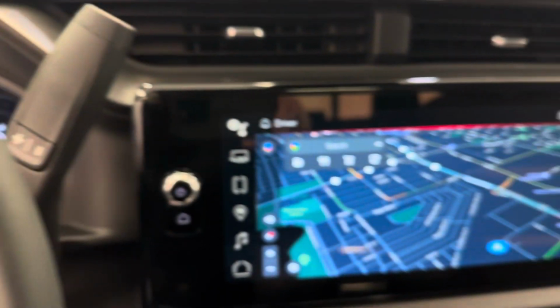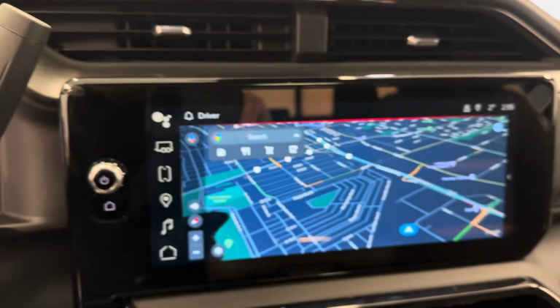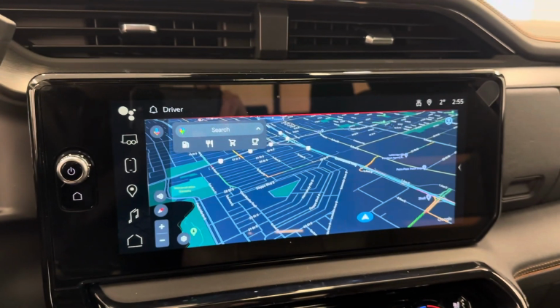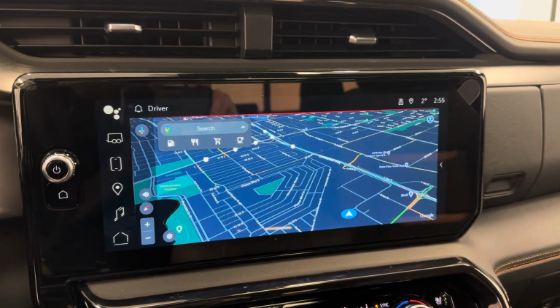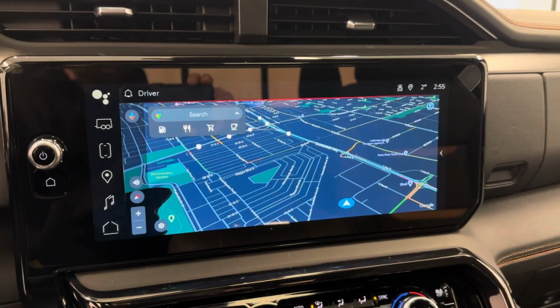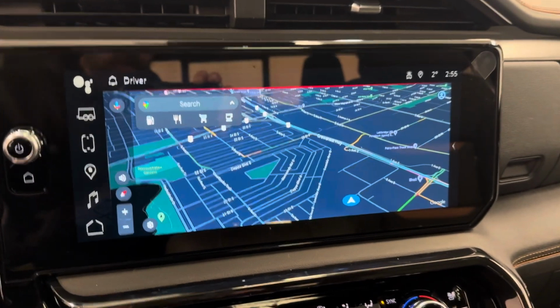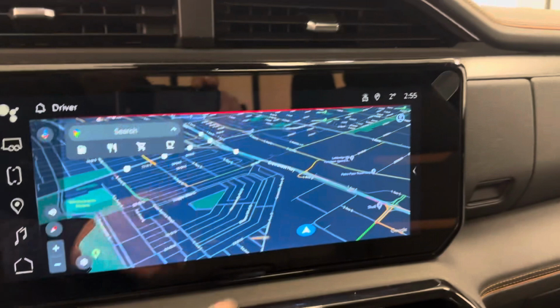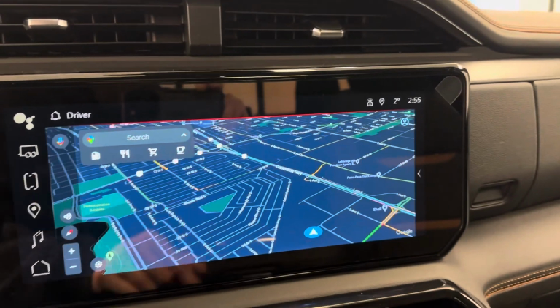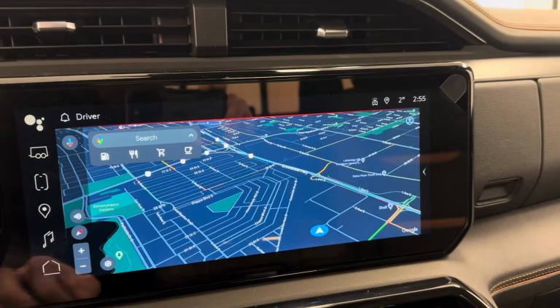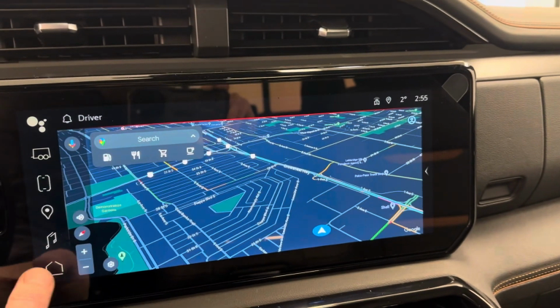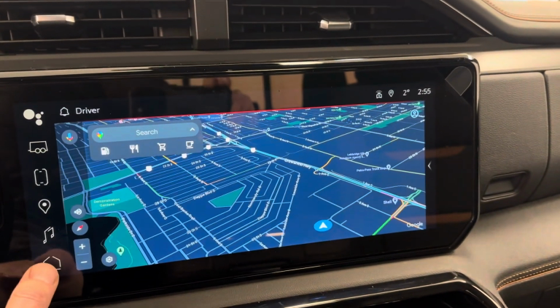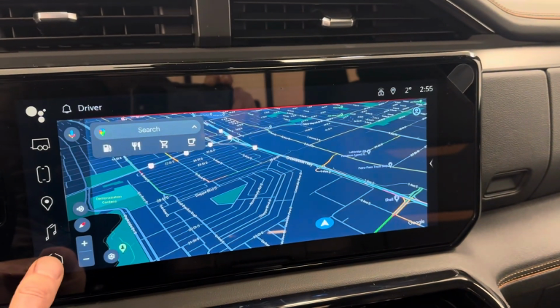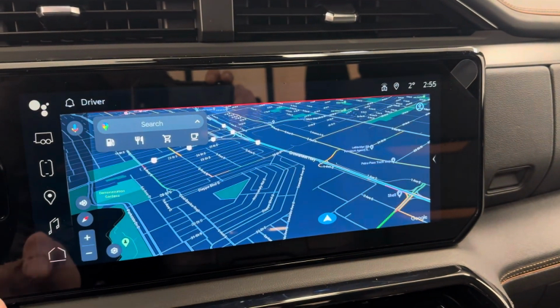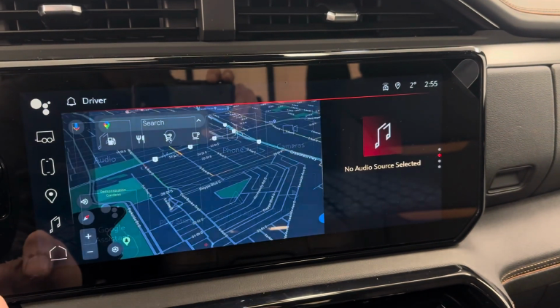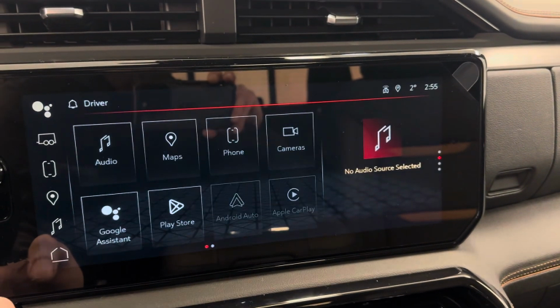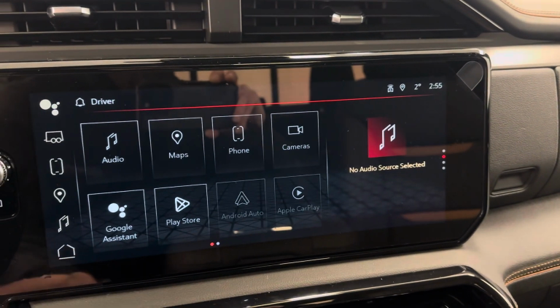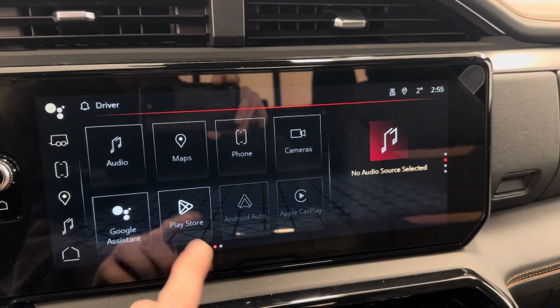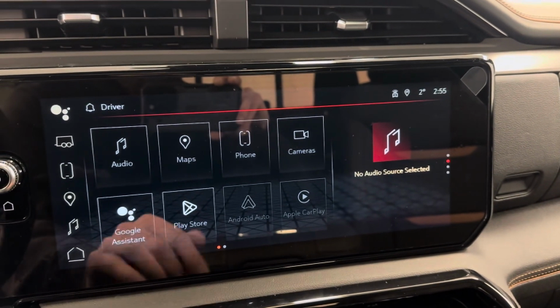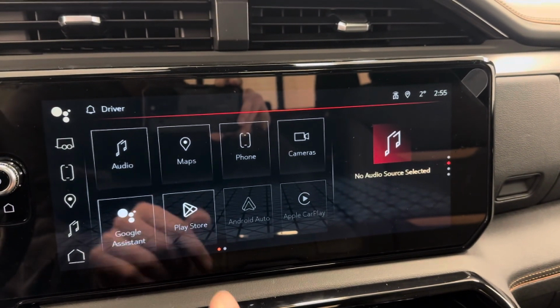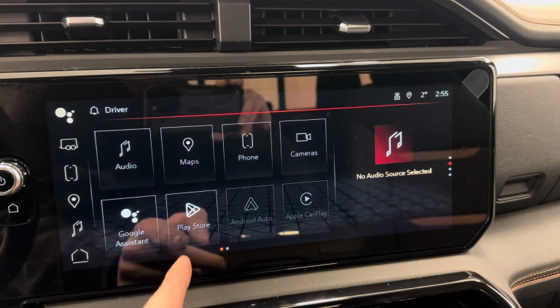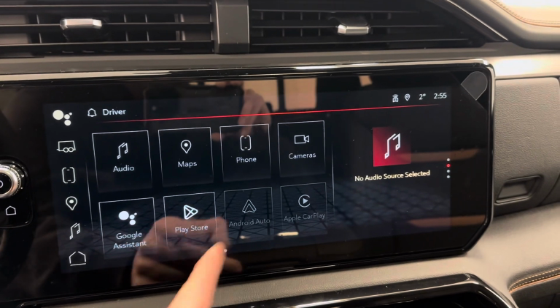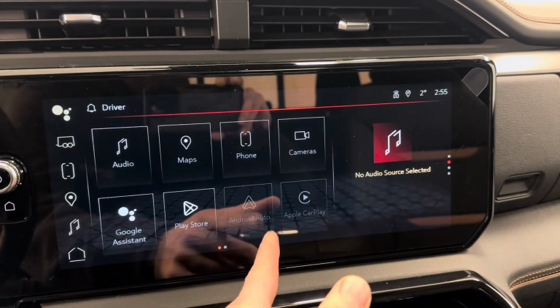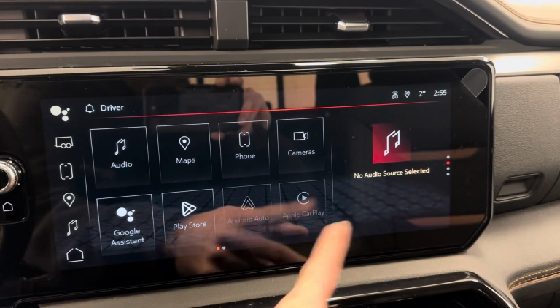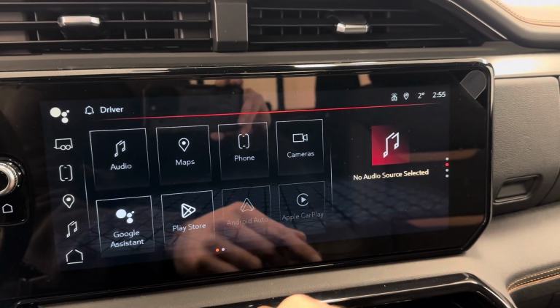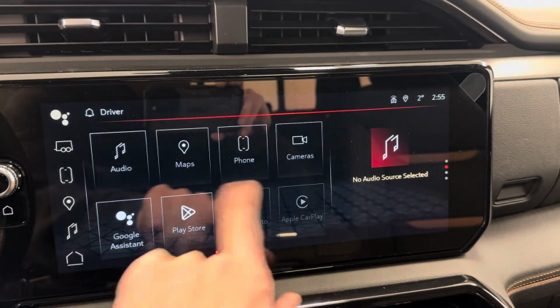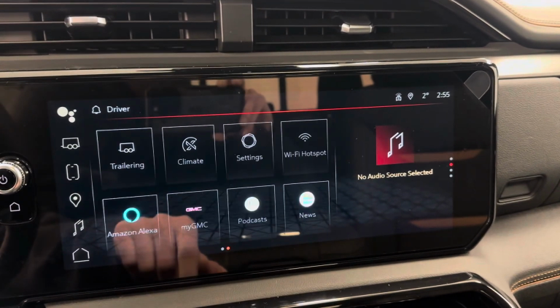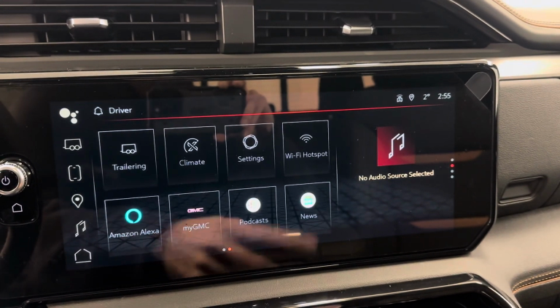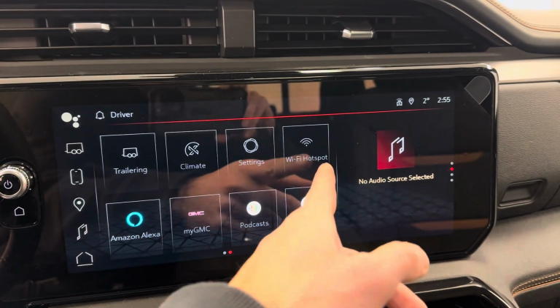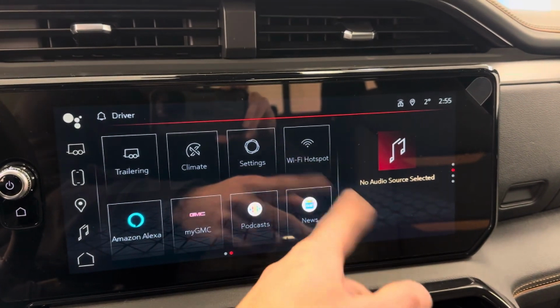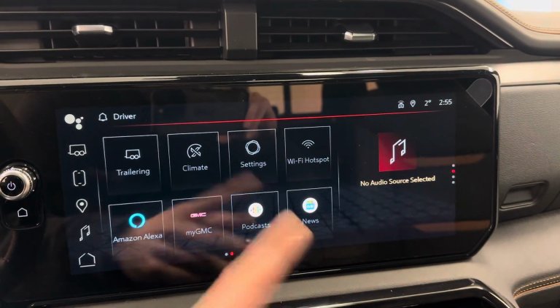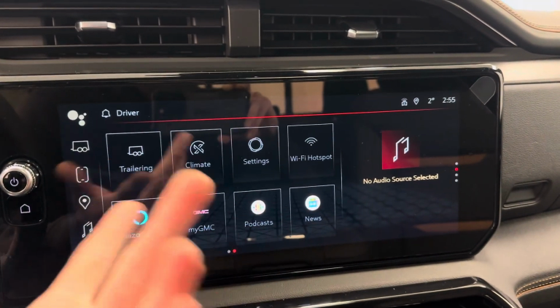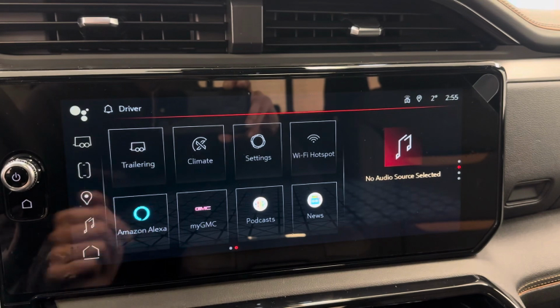Infotainment with a nice big center screen. Vehicle comes with Google Maps, Google Assistant, Play Store, Android Auto, Apple CarPlay. Also Wi-Fi hotspot and Amazon Alexa.